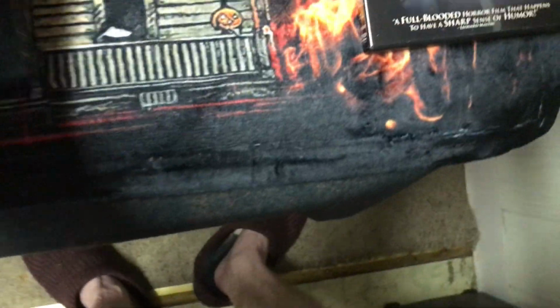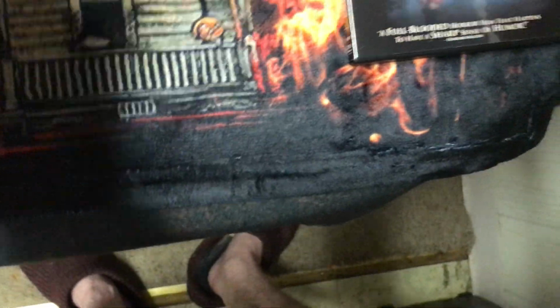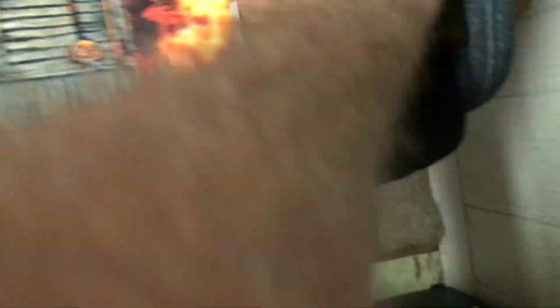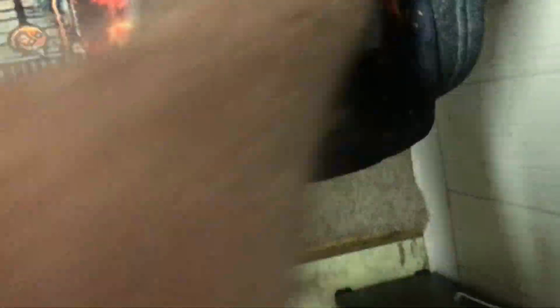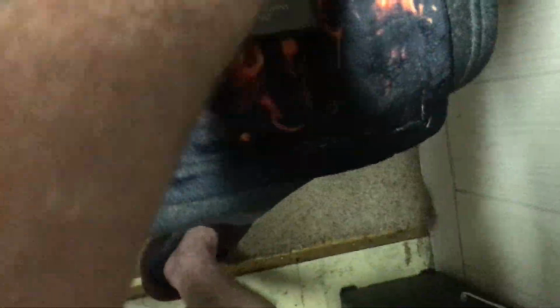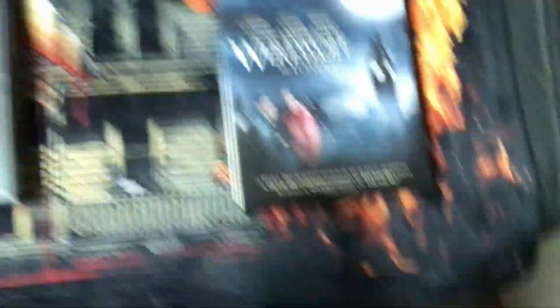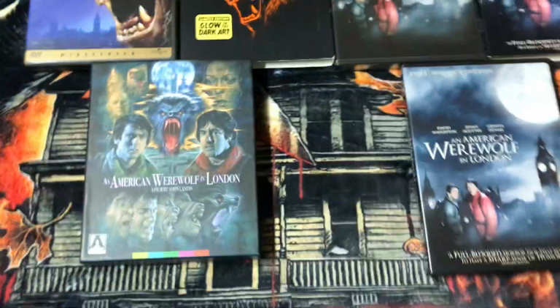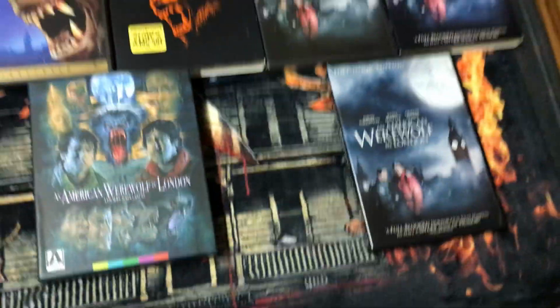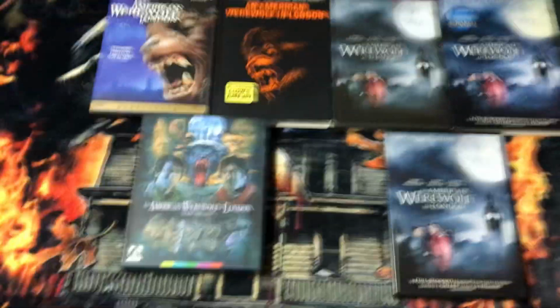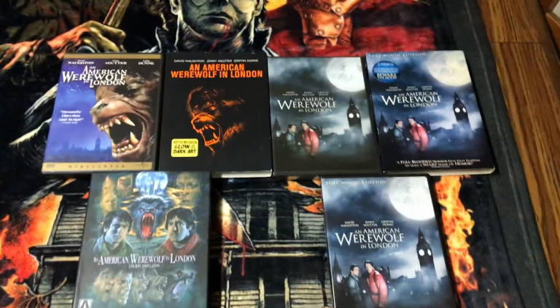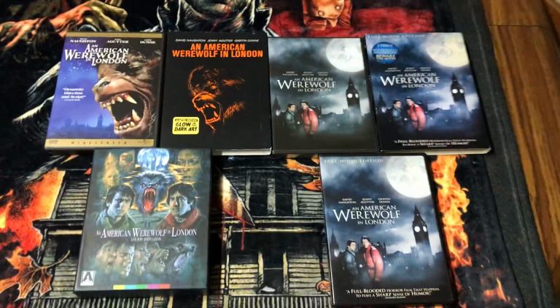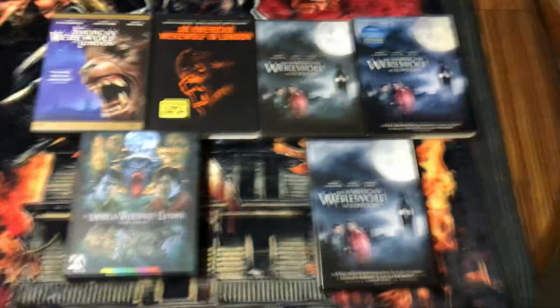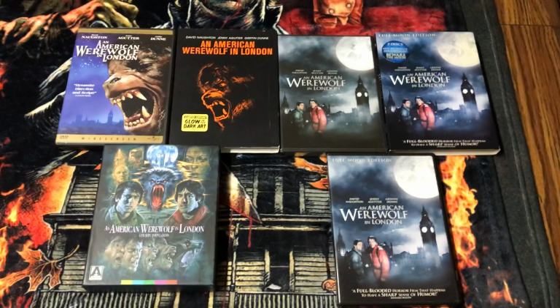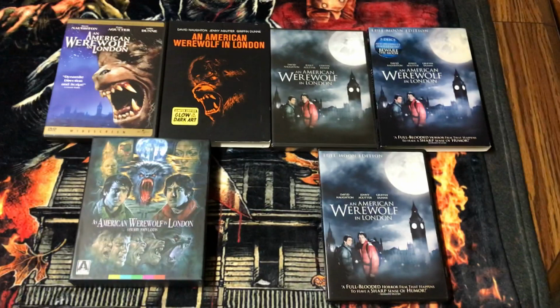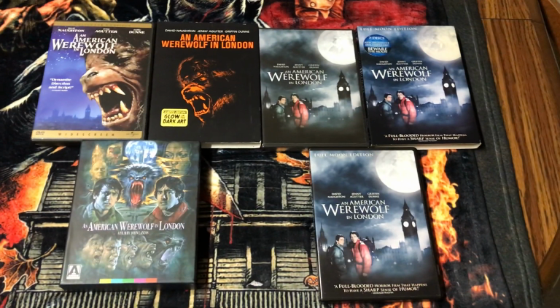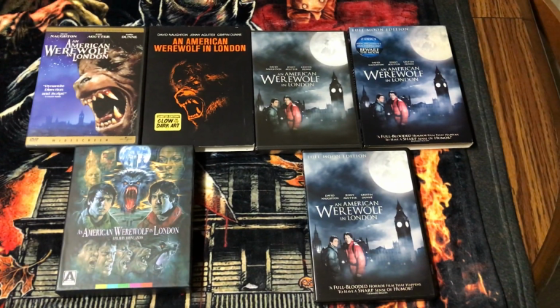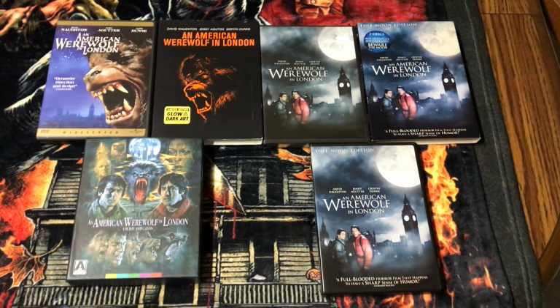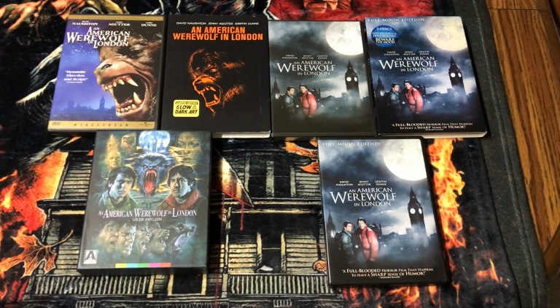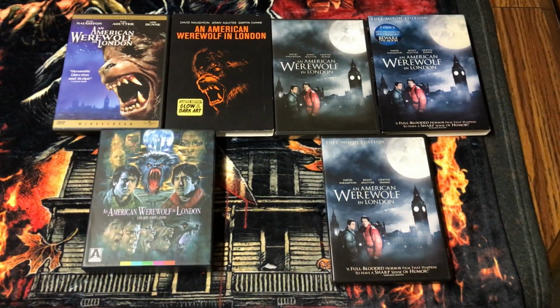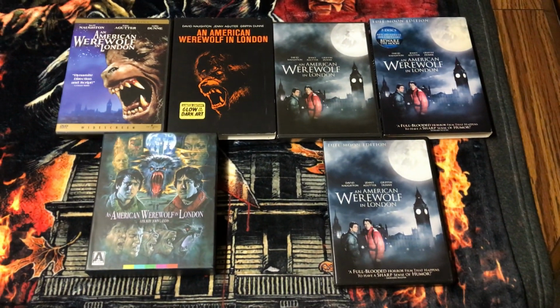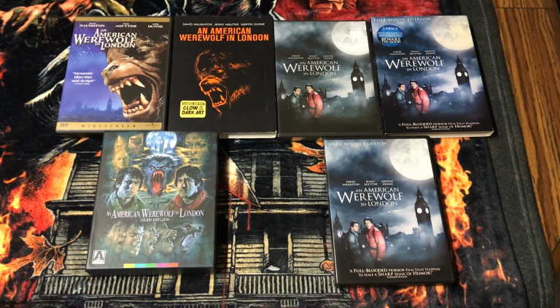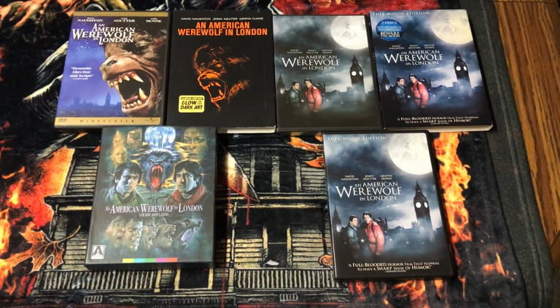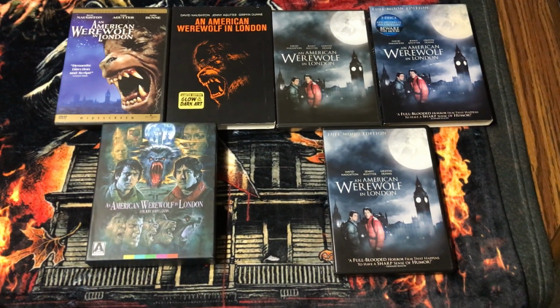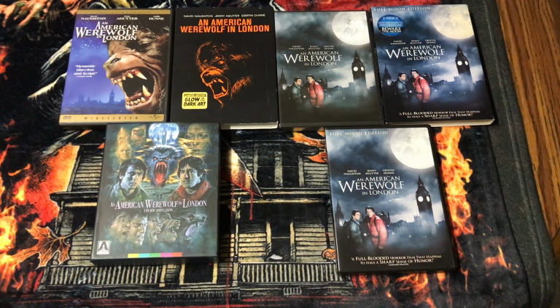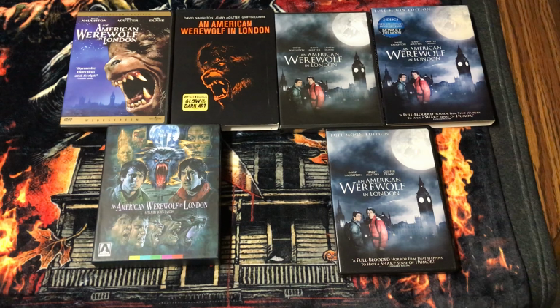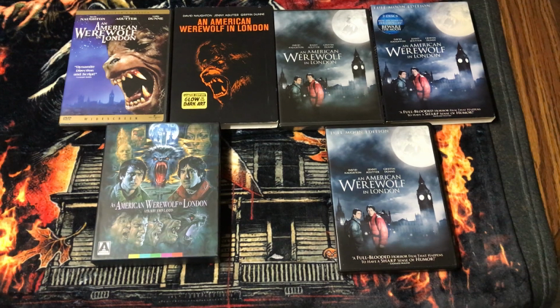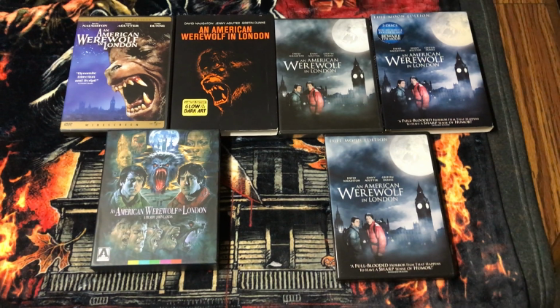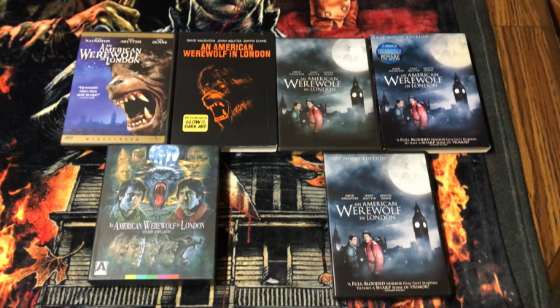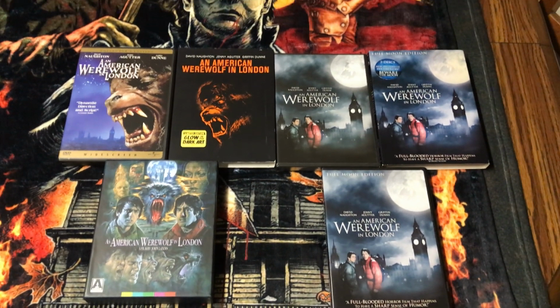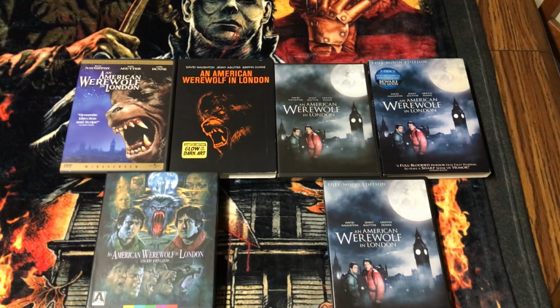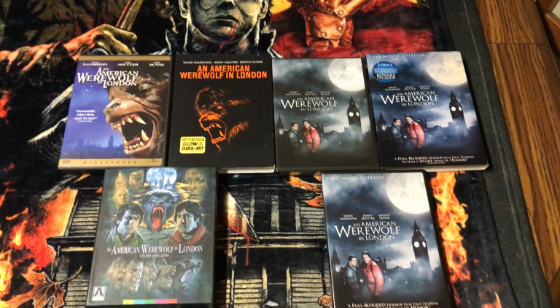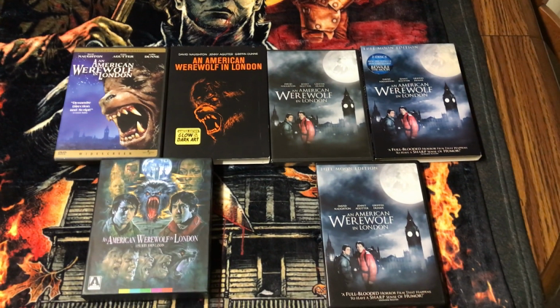Well, that's it for my 'Four or More' — An American Werewolf in London. Let me know what you think, please leave your comments below, and please subscribe.